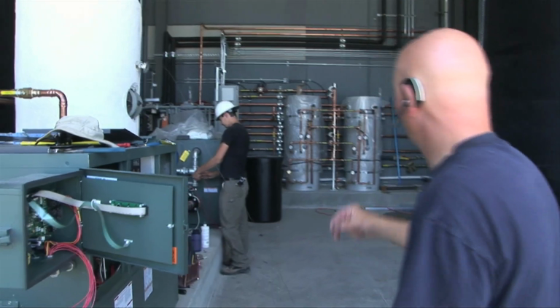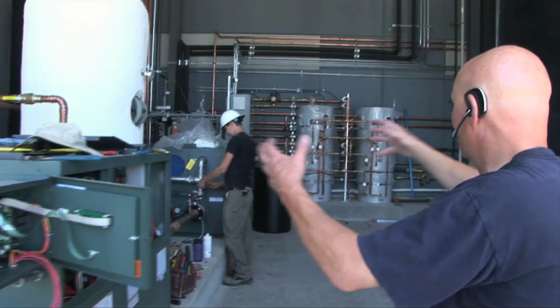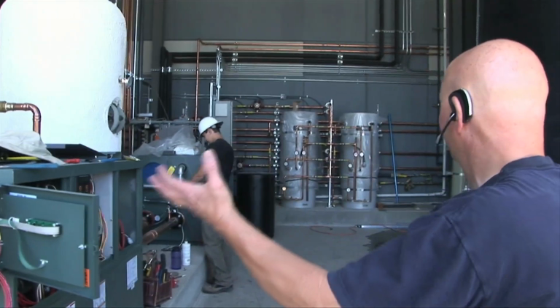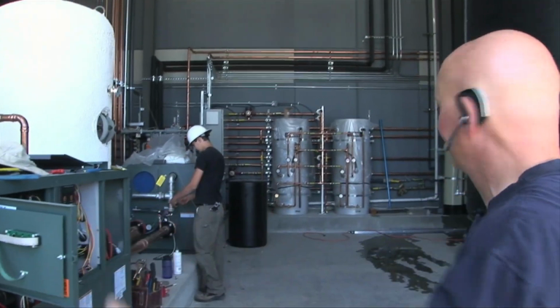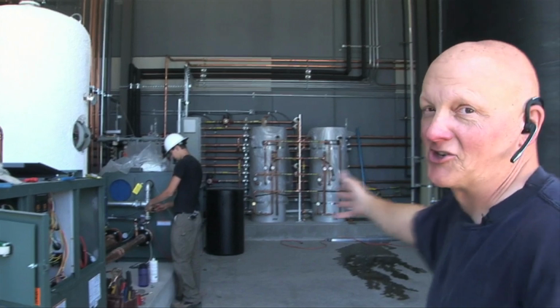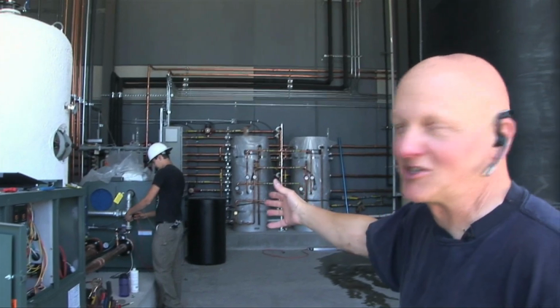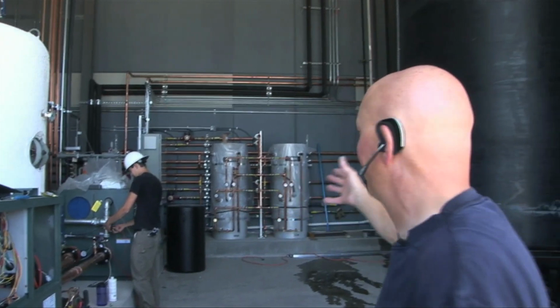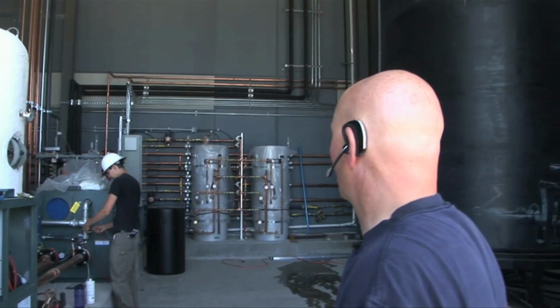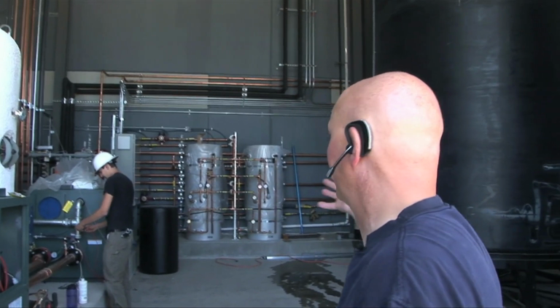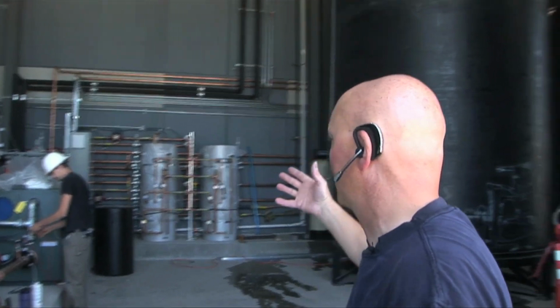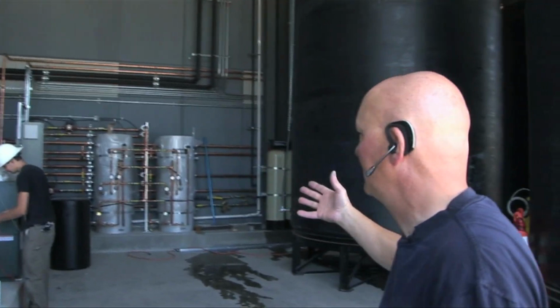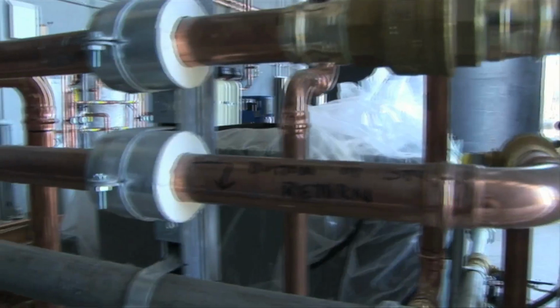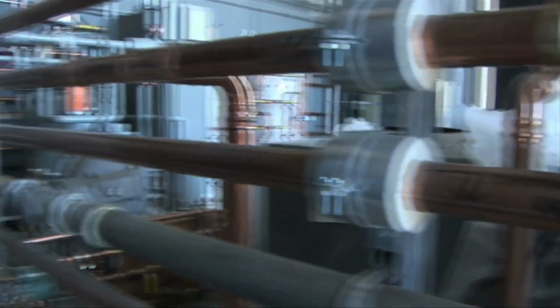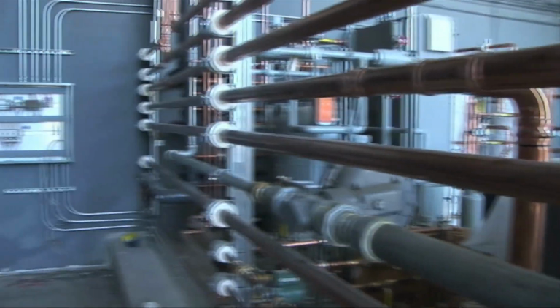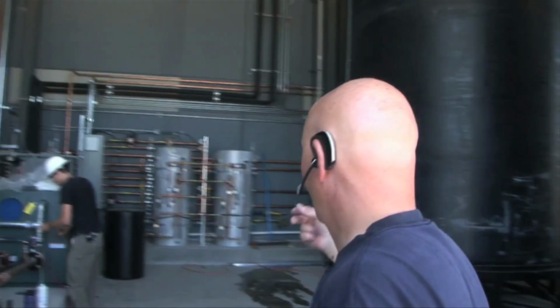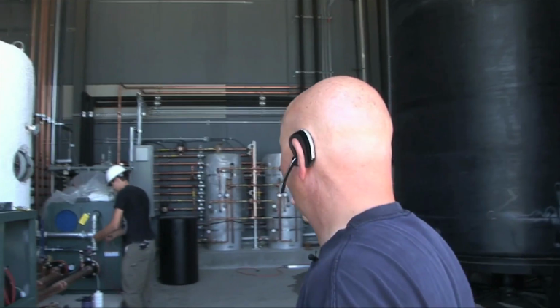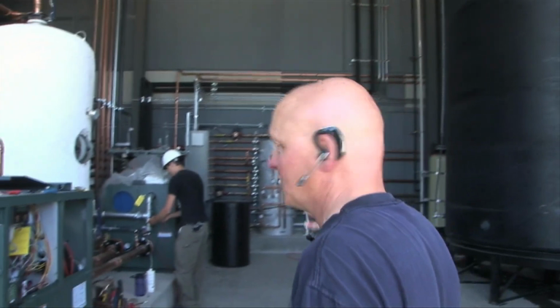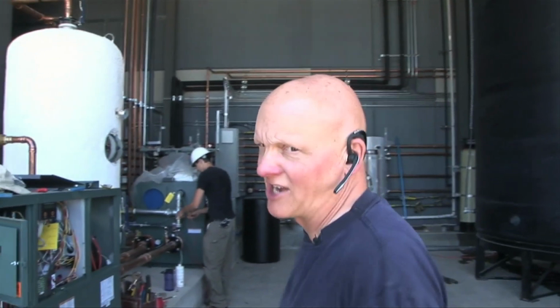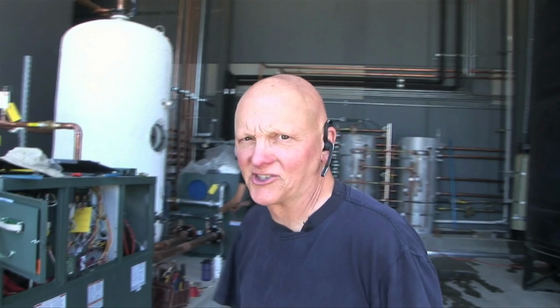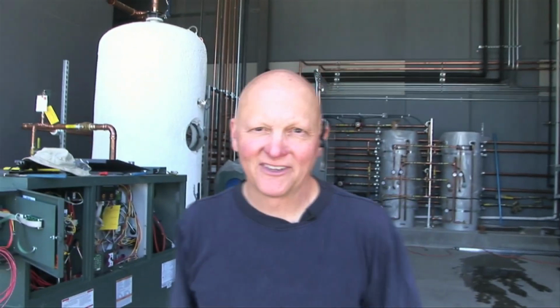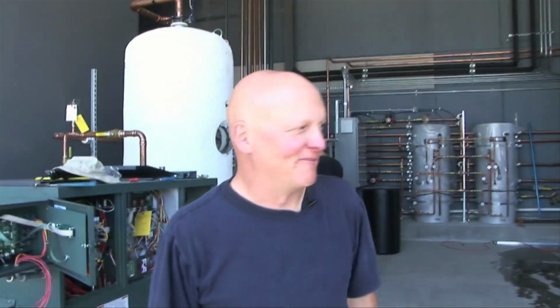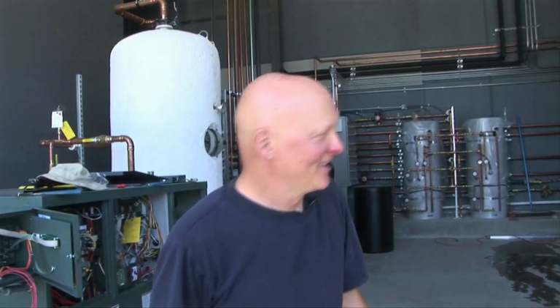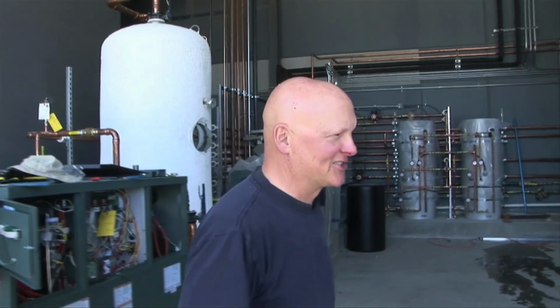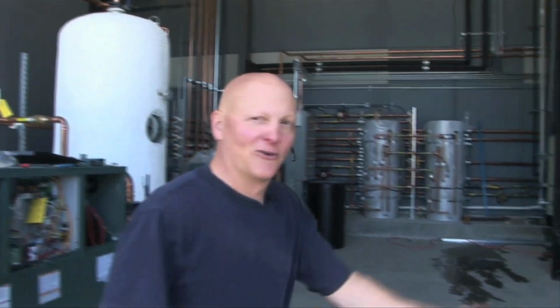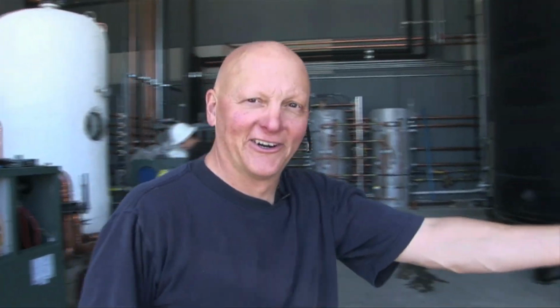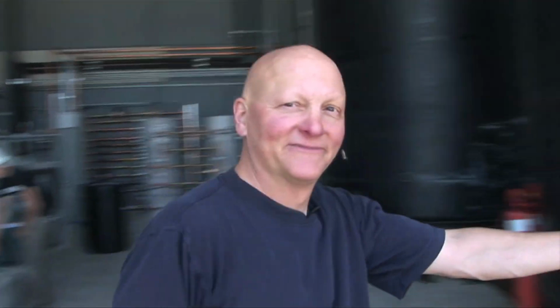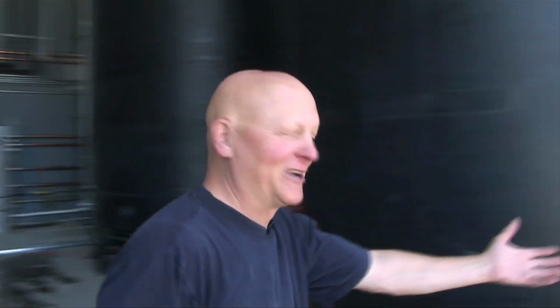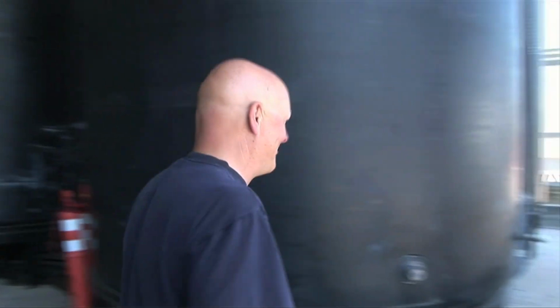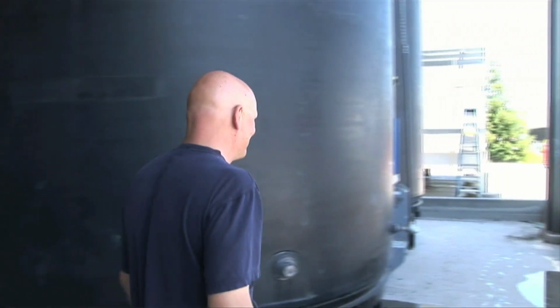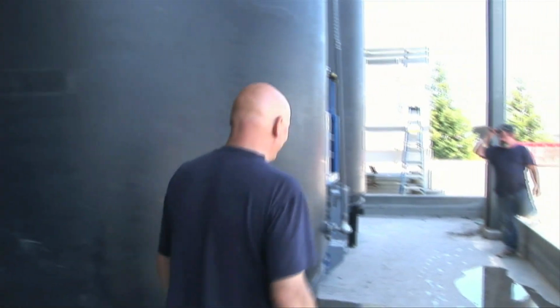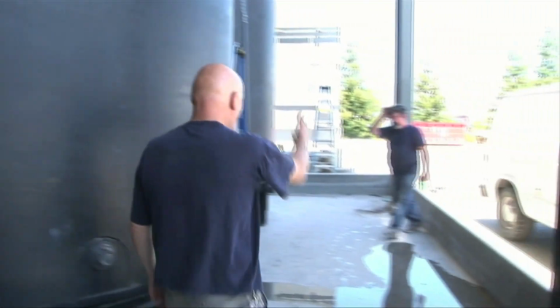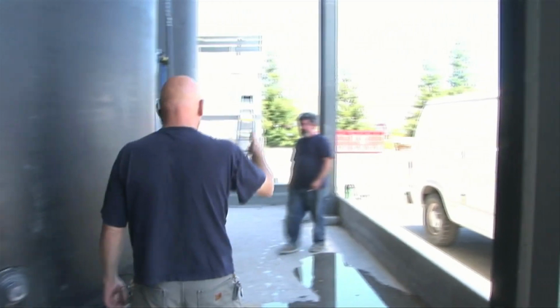As you can see, there's this vast array of plumbing, pumps, and sensors. For instance, over here we have Jan the plumber.